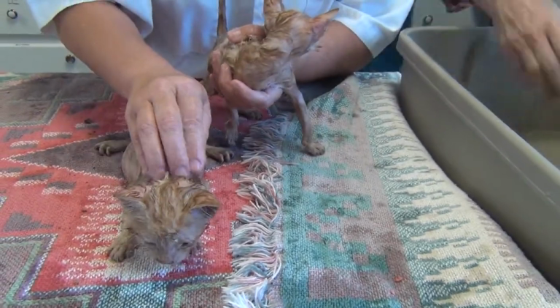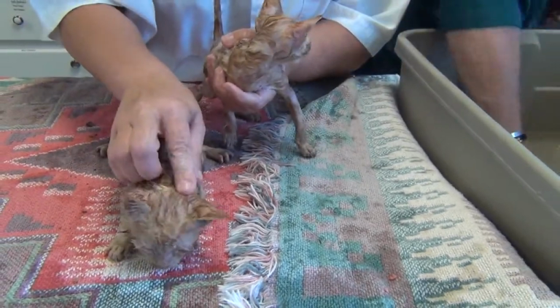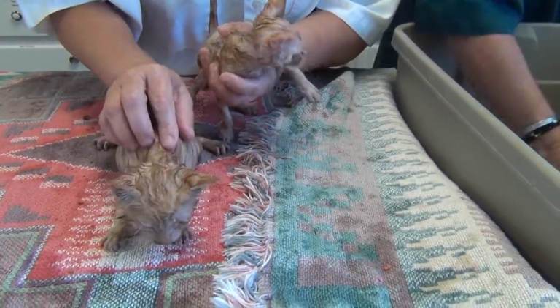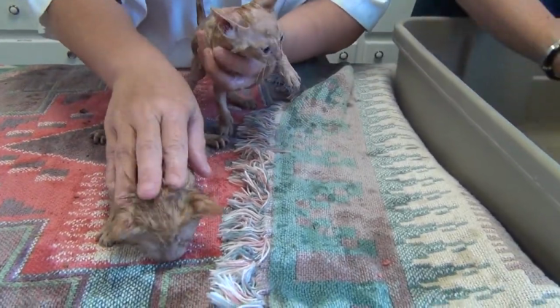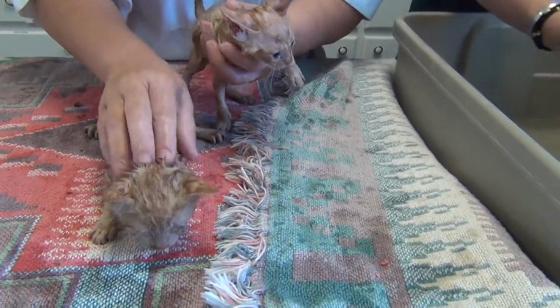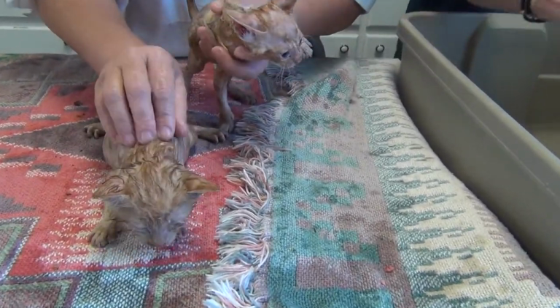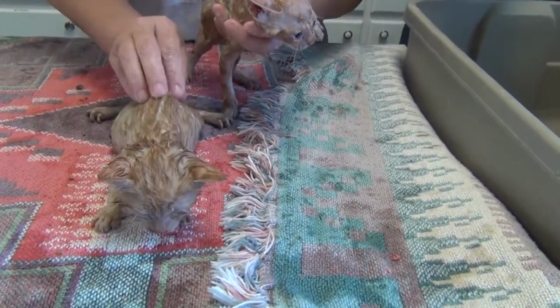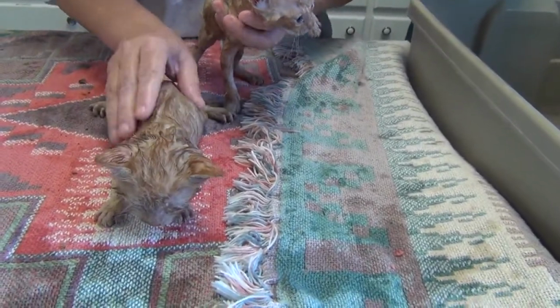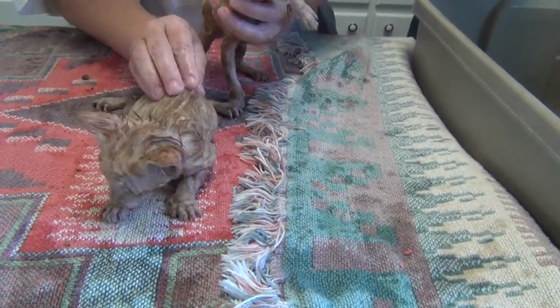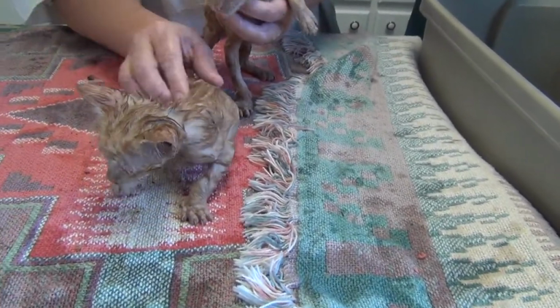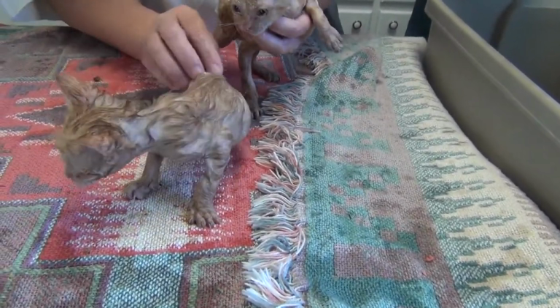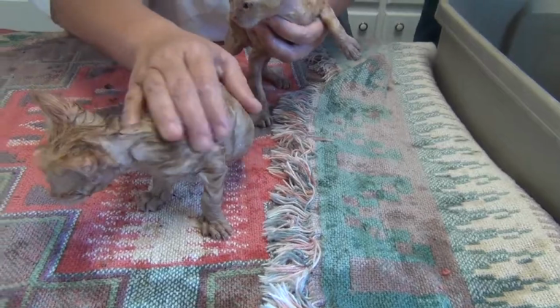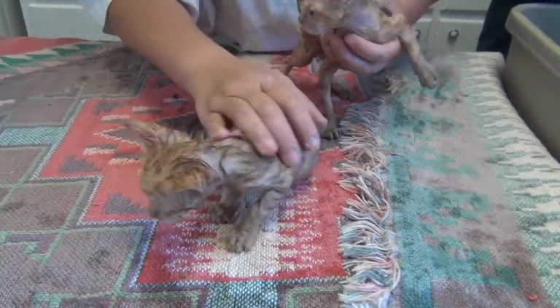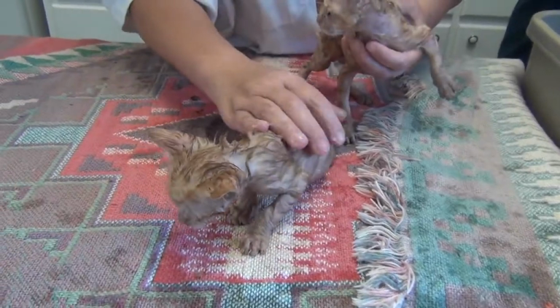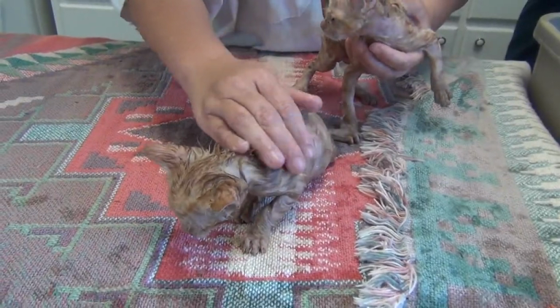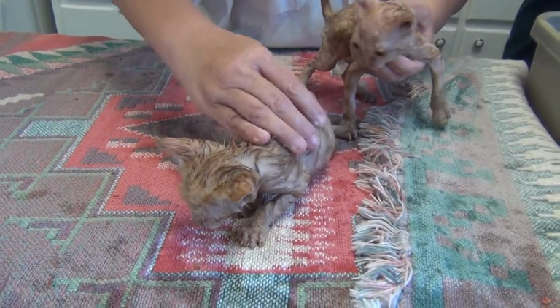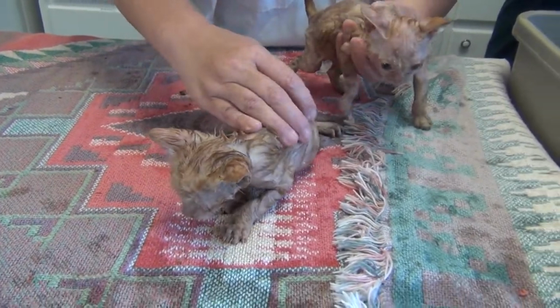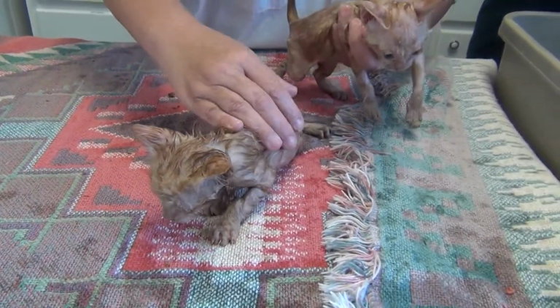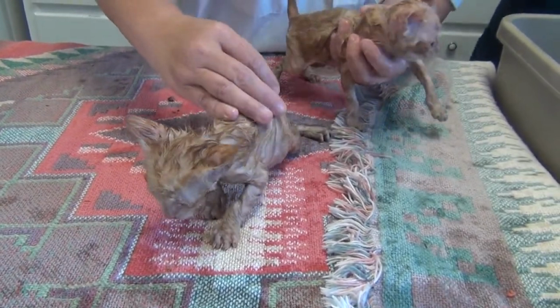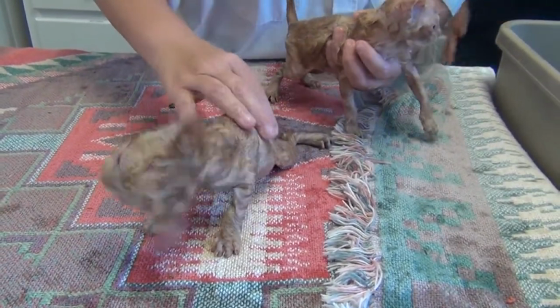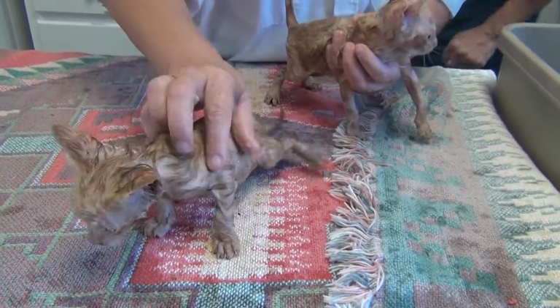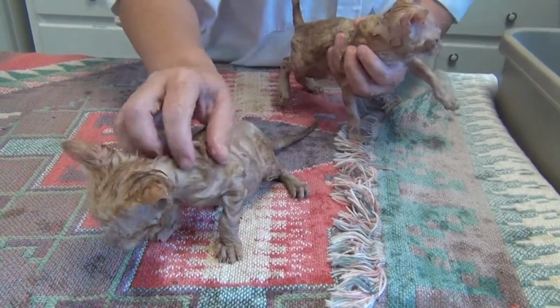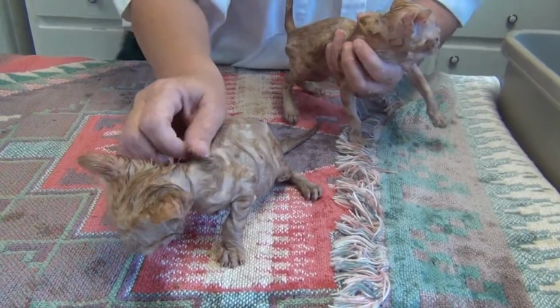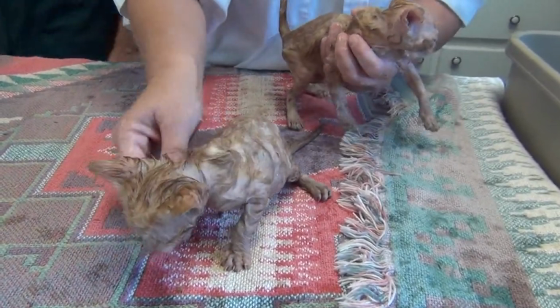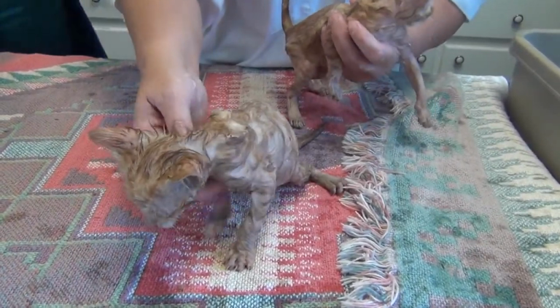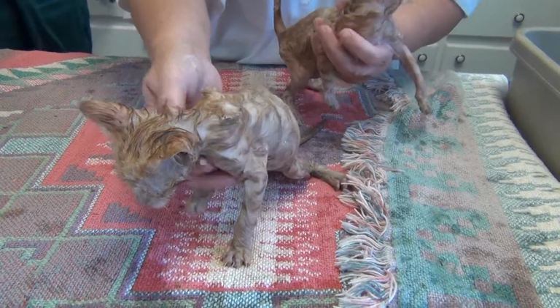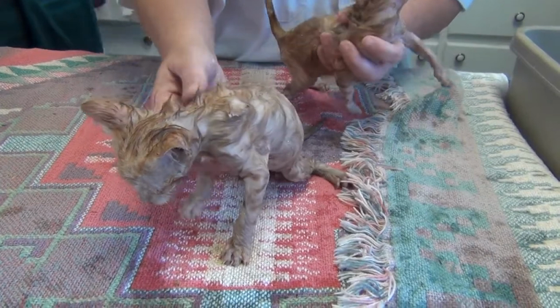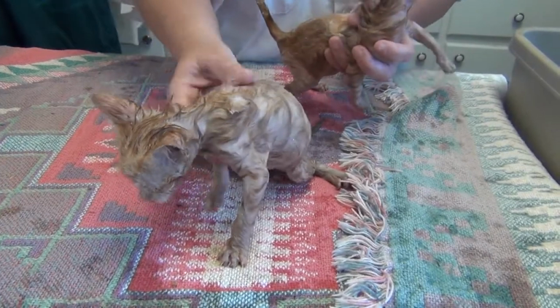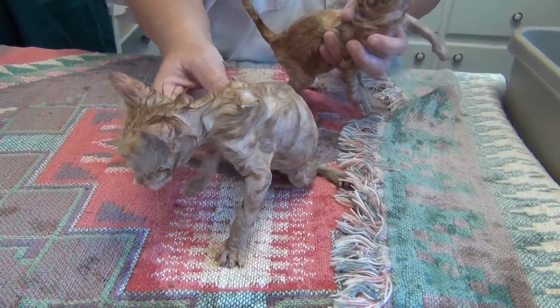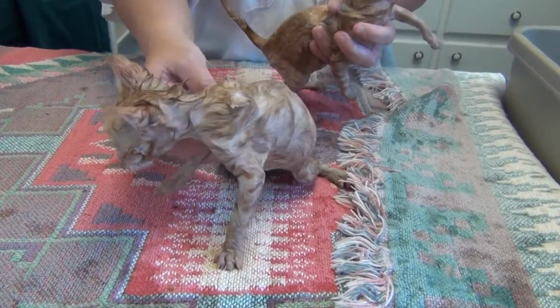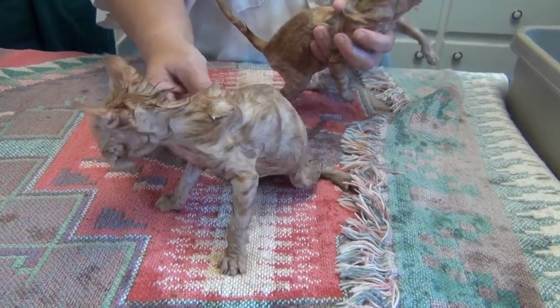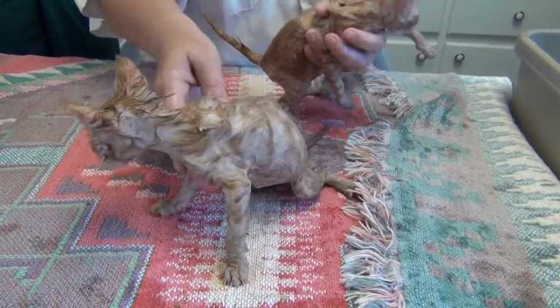We've got some fleas here - a couple fleas. They're all racing for the head because it's dry. We need to get the decomp in here.